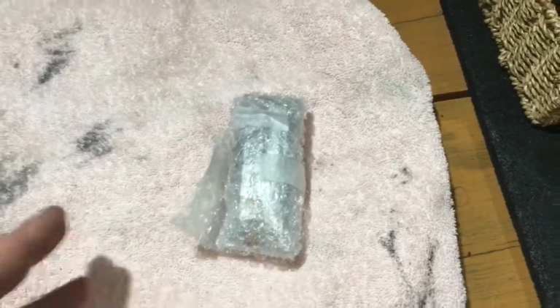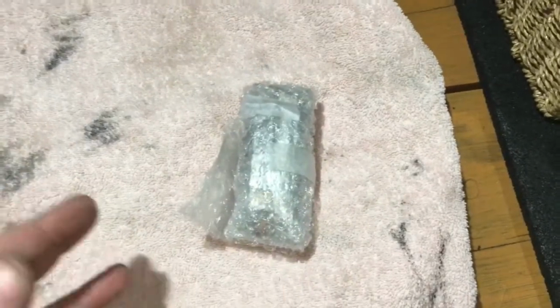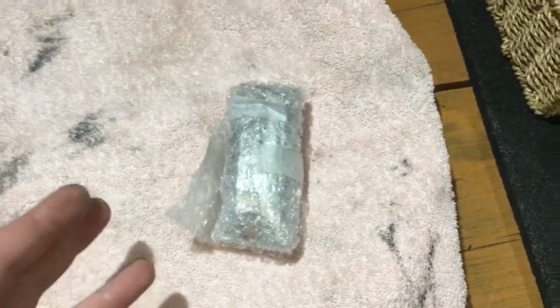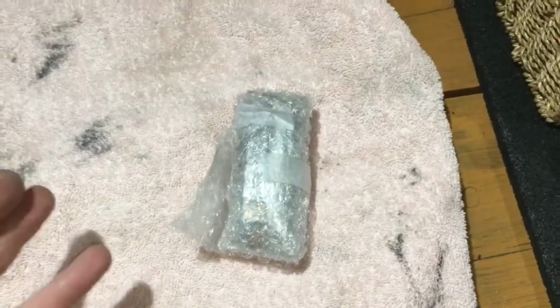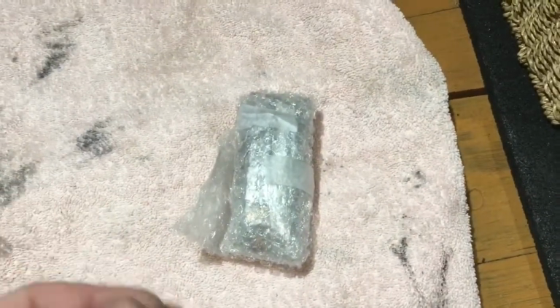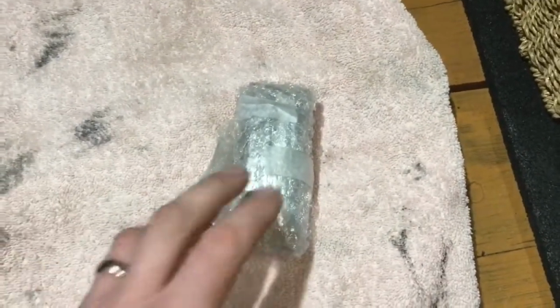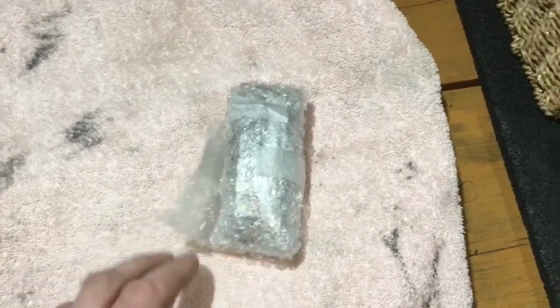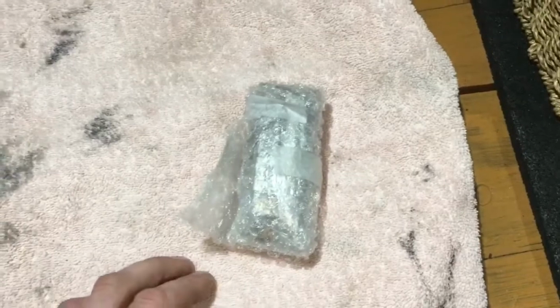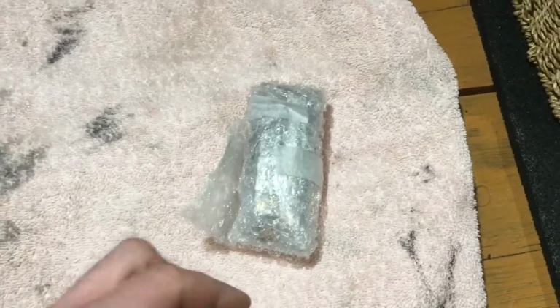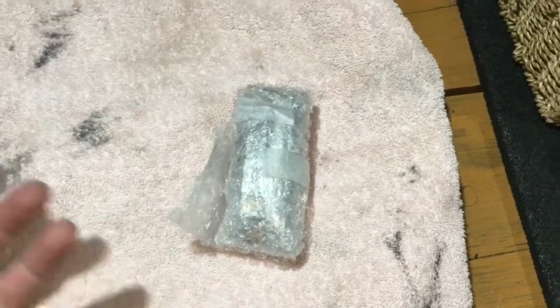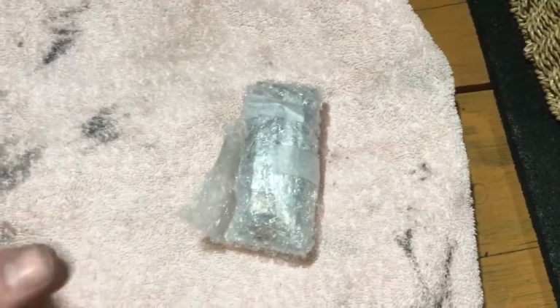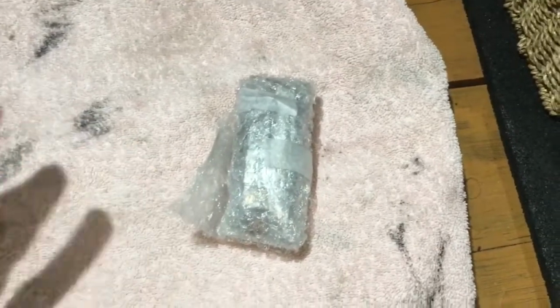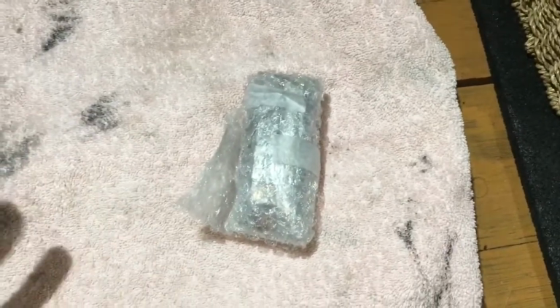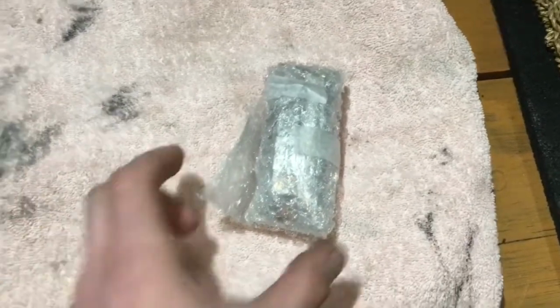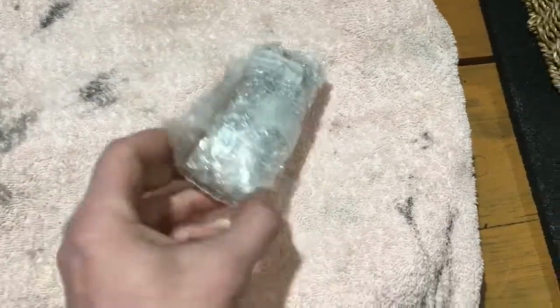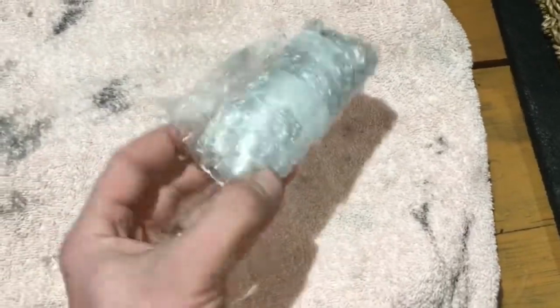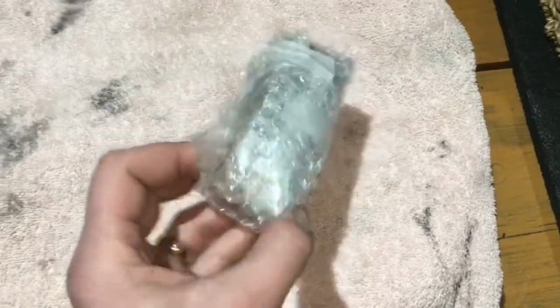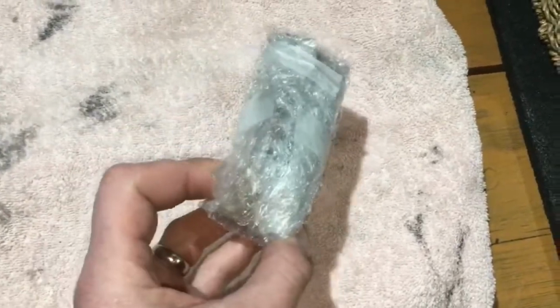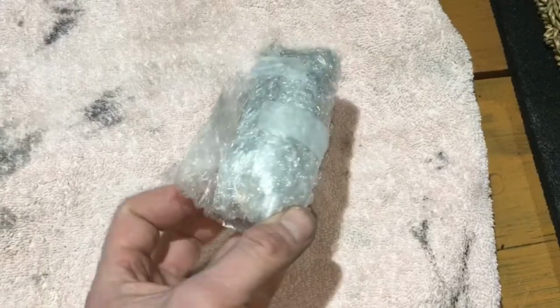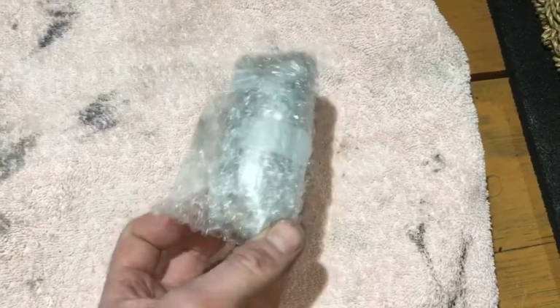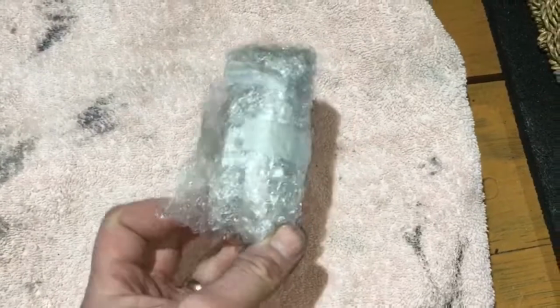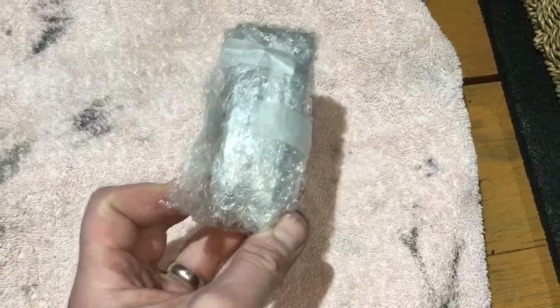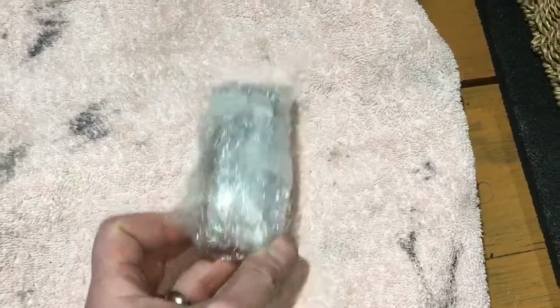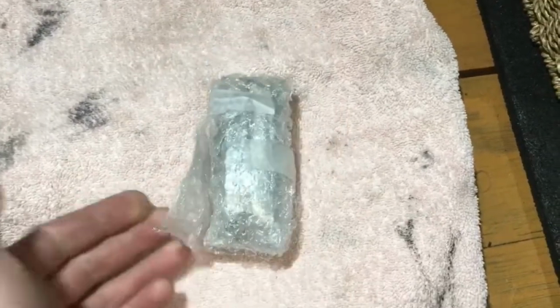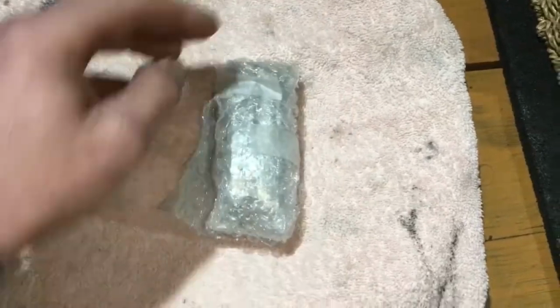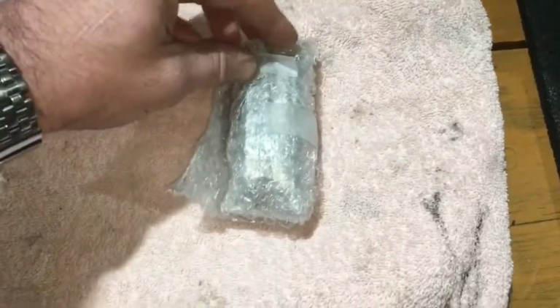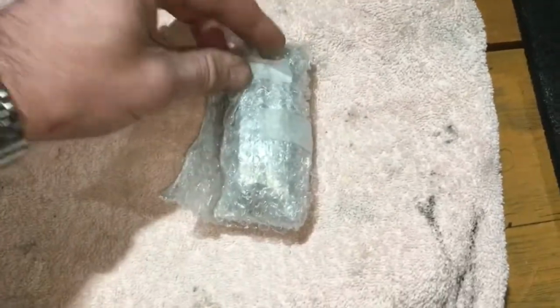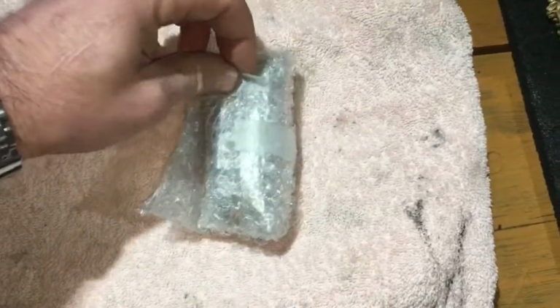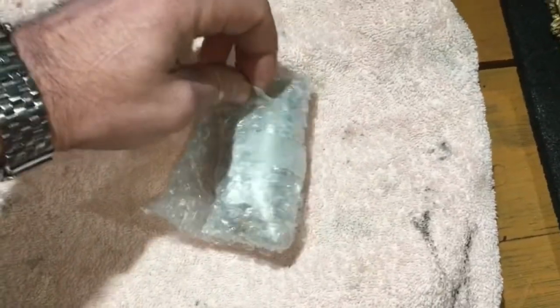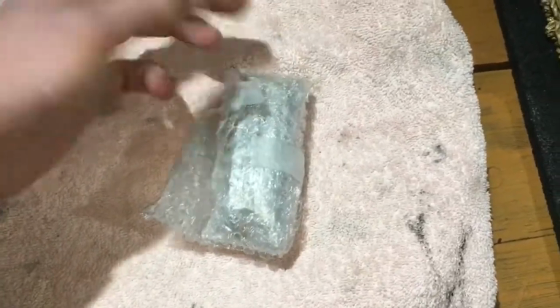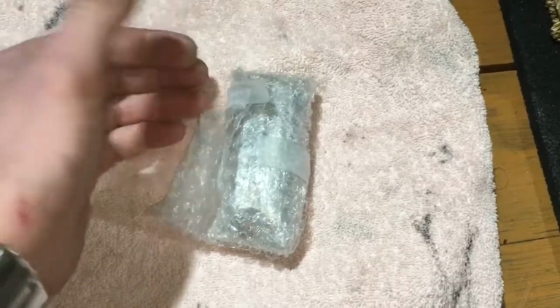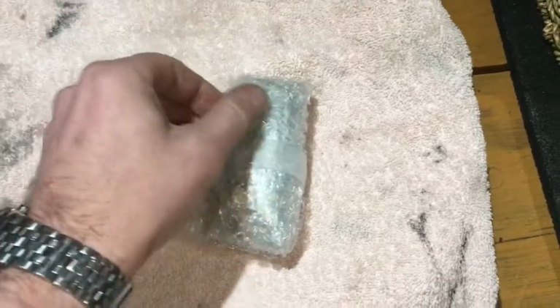There aren't many around today. On most of them — pretty much all of them — the strap deteriorates because of the type of rubber used; it just dries out, flakes, and goes brittle. So as you can see, there's probably not much of a strap with these ones, but let's have a look — these are beautiful watches if you can get them working.